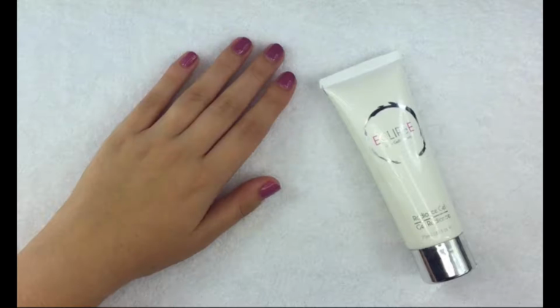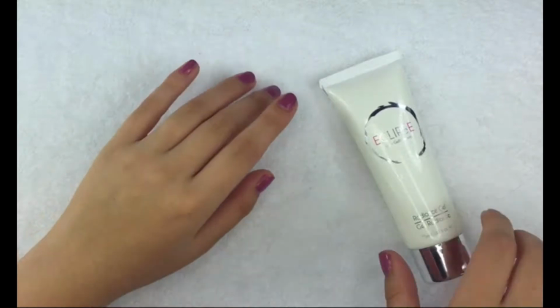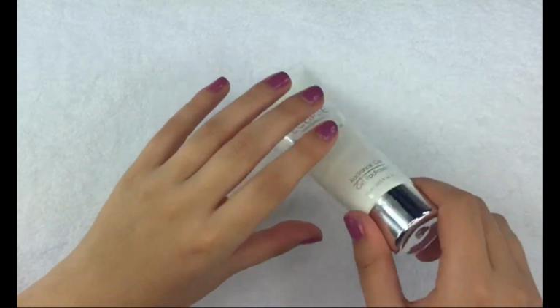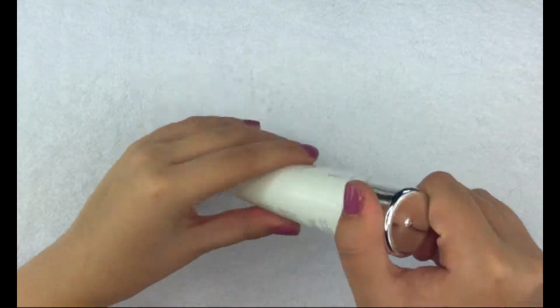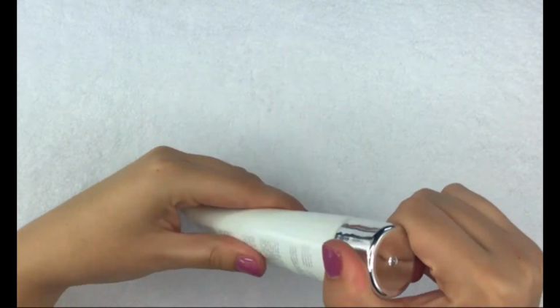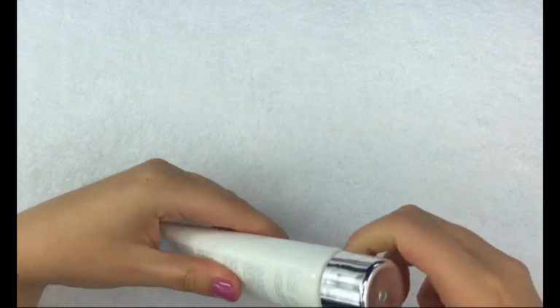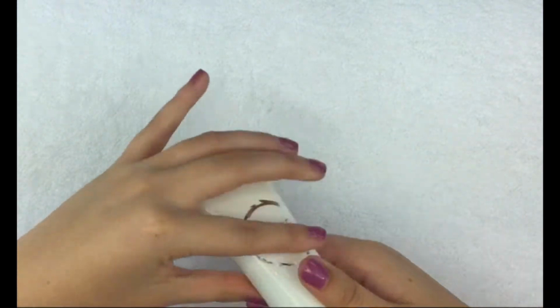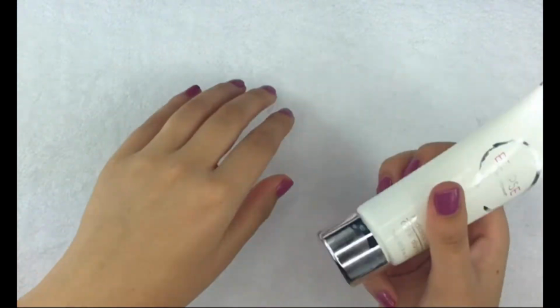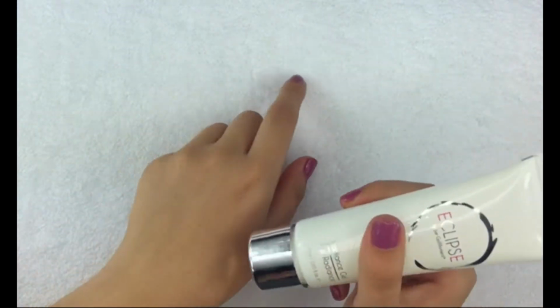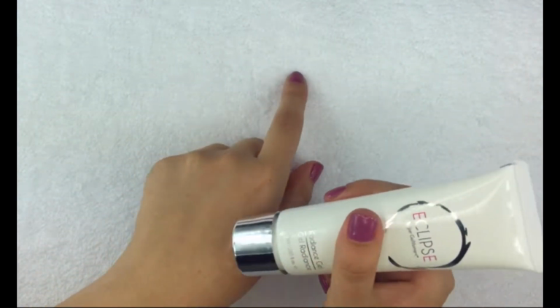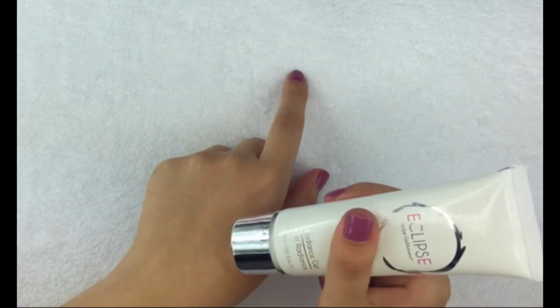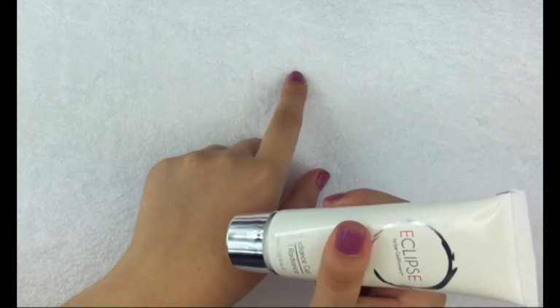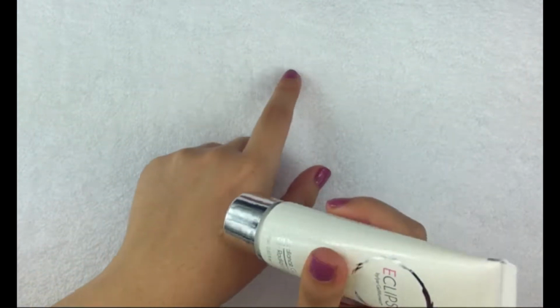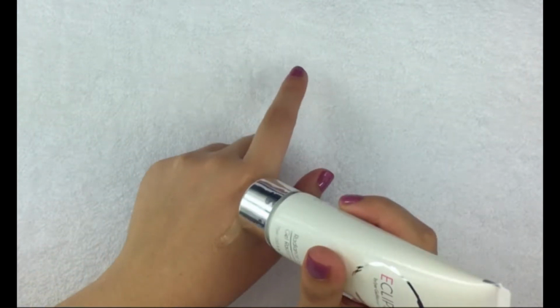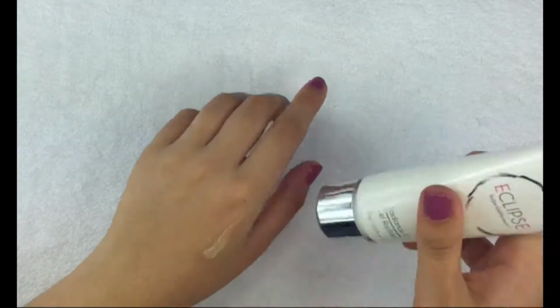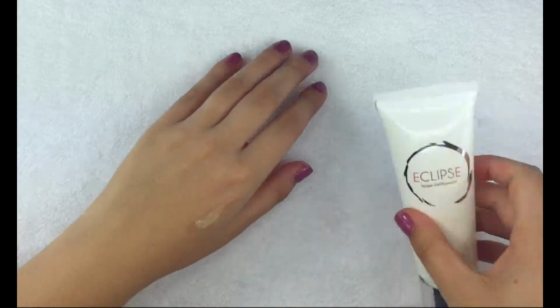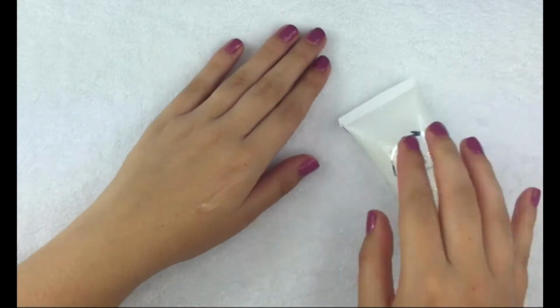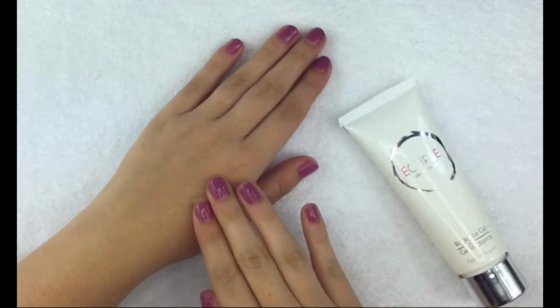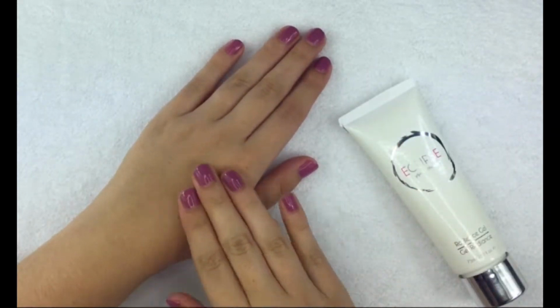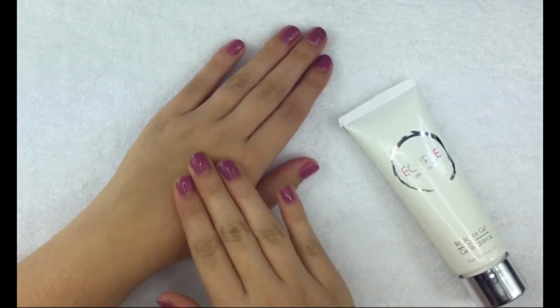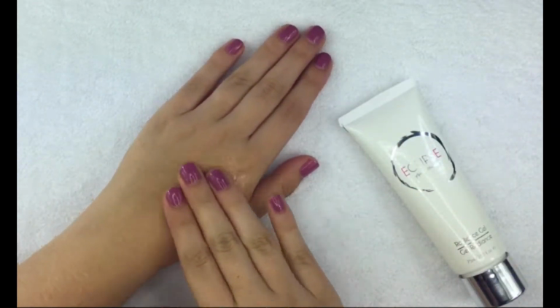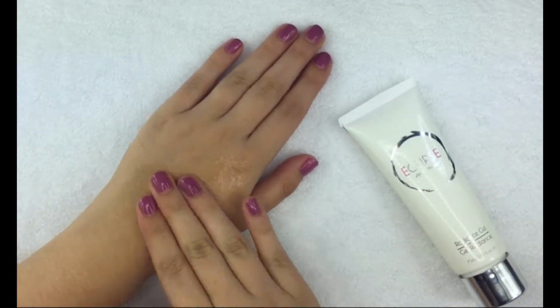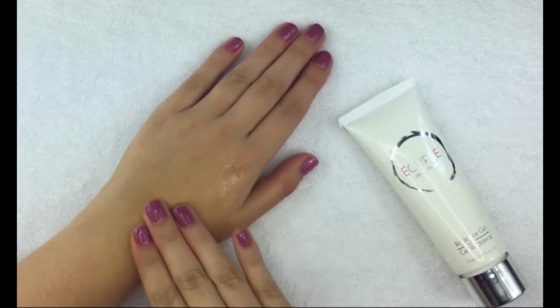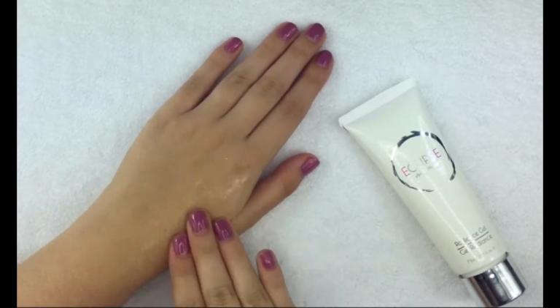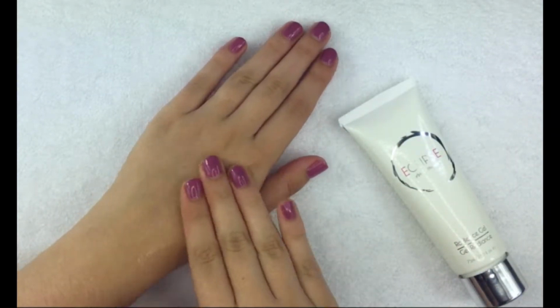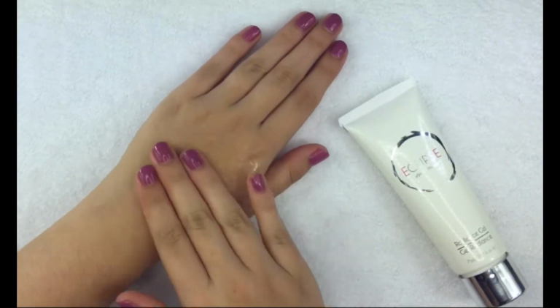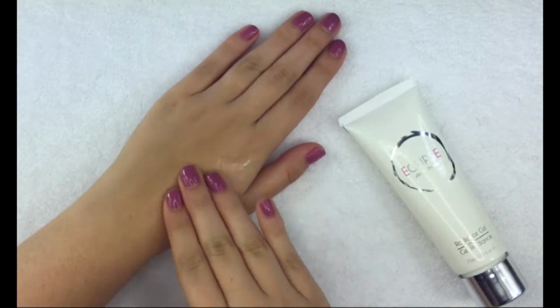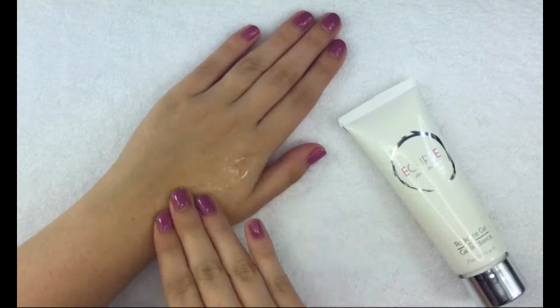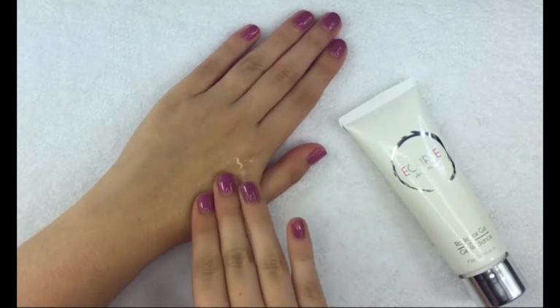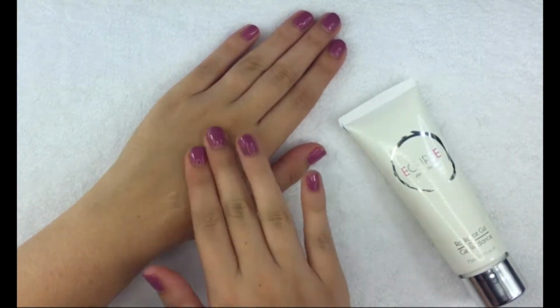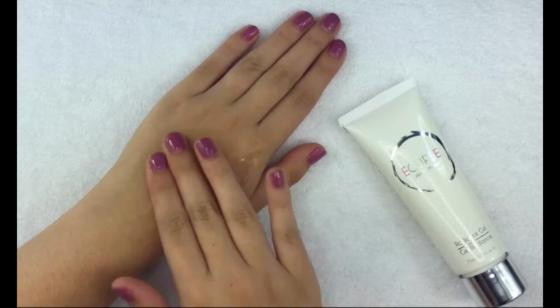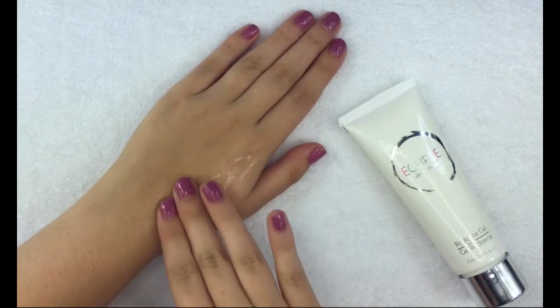Eclipse Radiance Gel is an instantly gratifying and exfoliating experience. Watch your skin shift from dull and dry to bright and soft on first use.